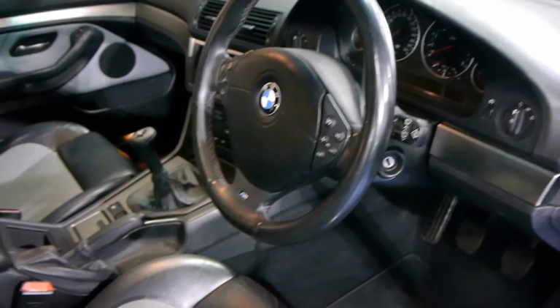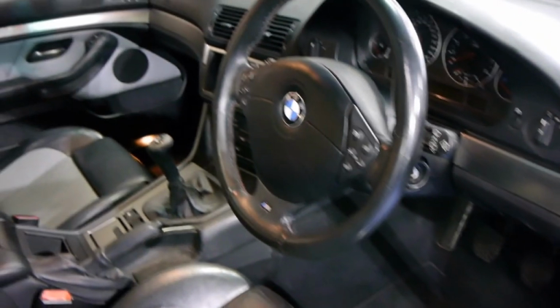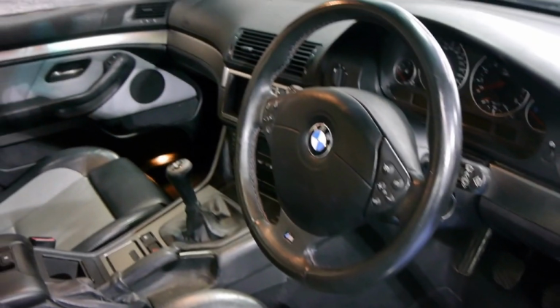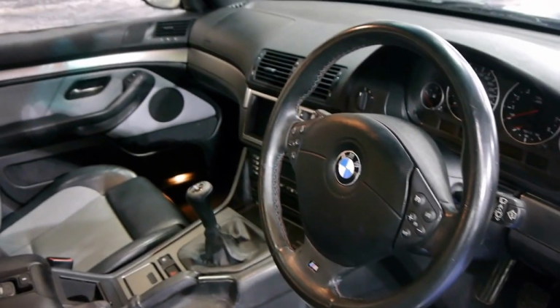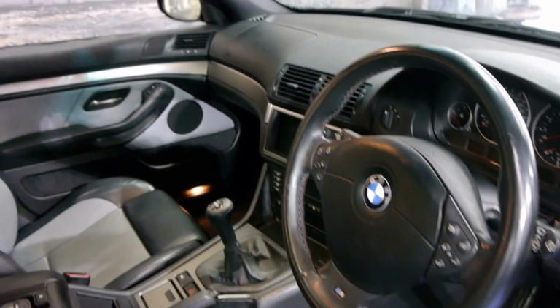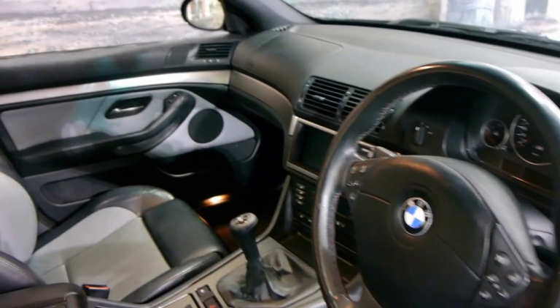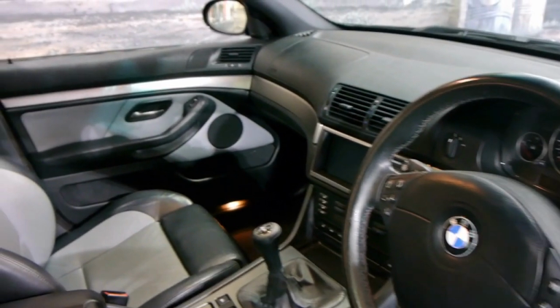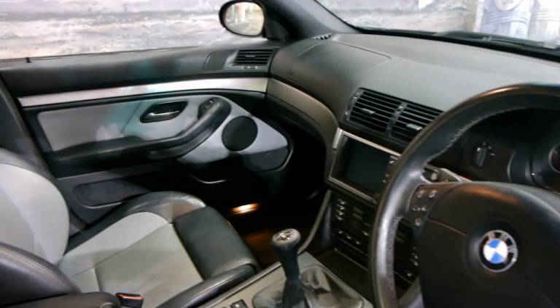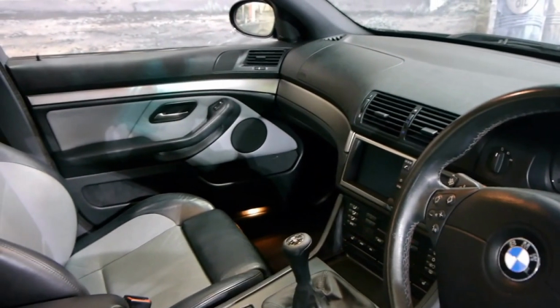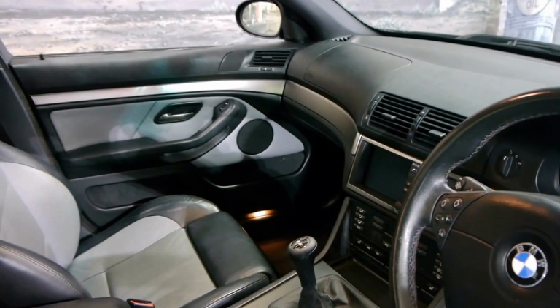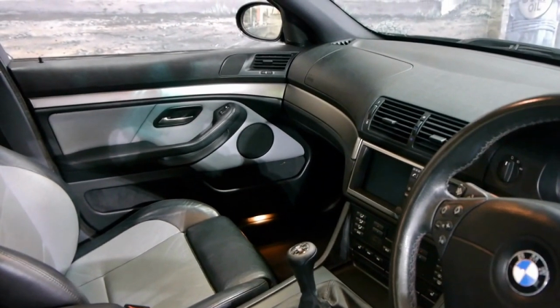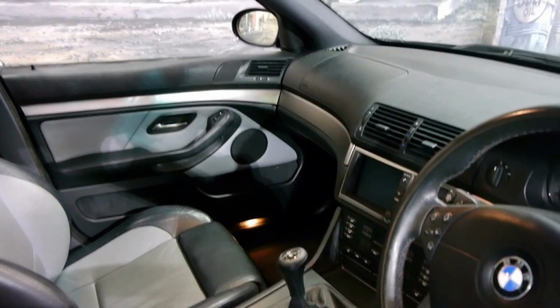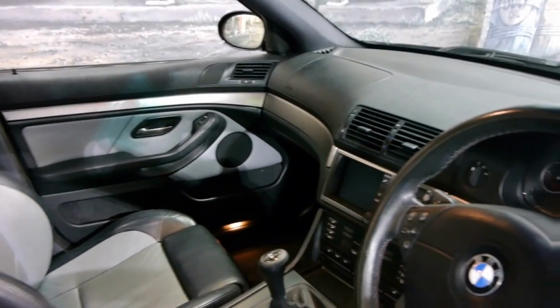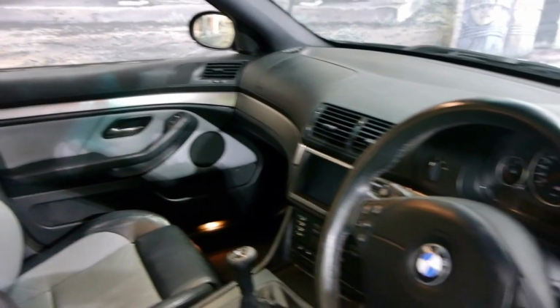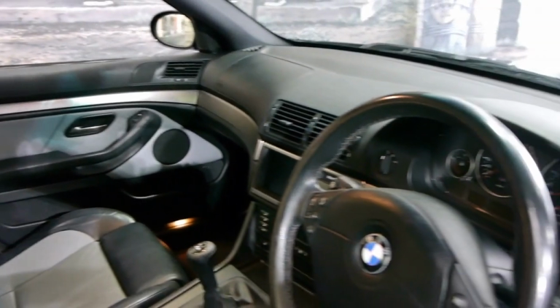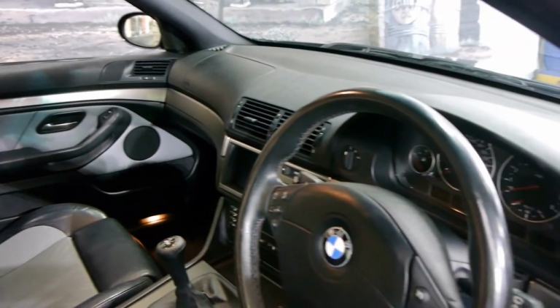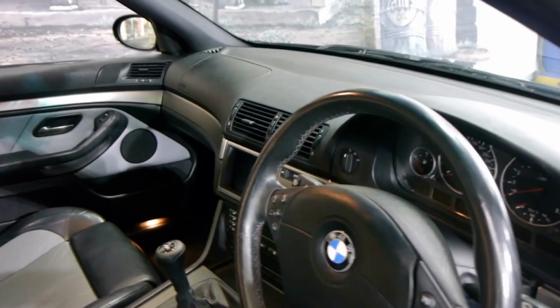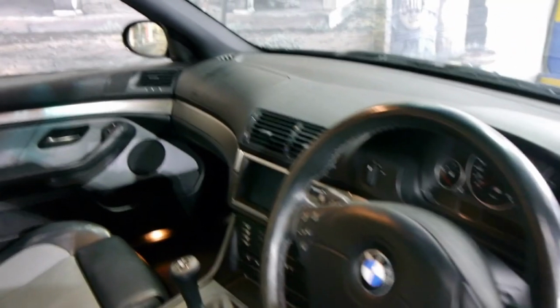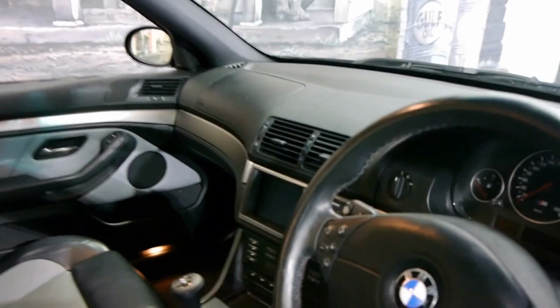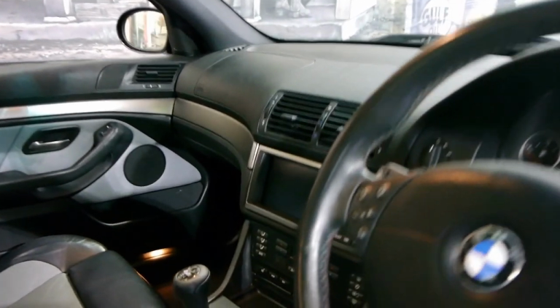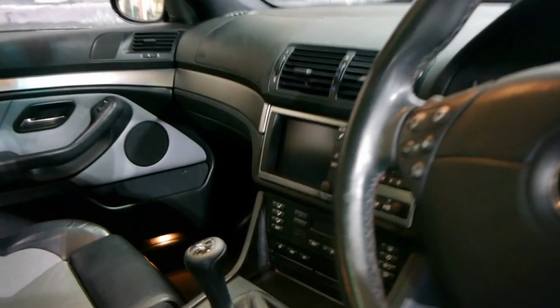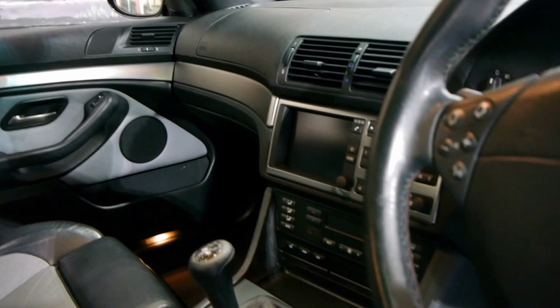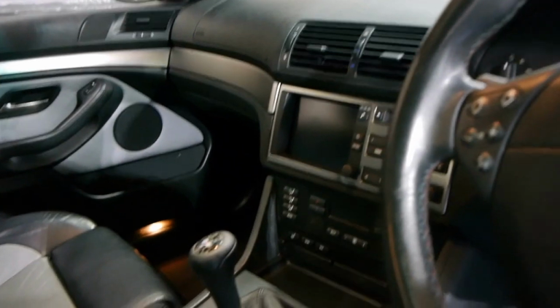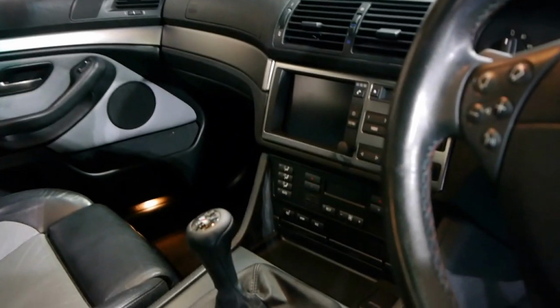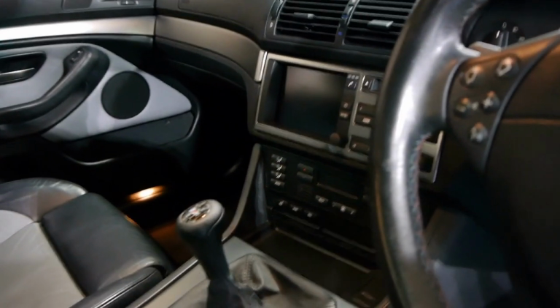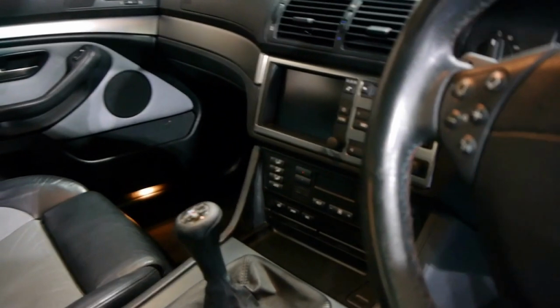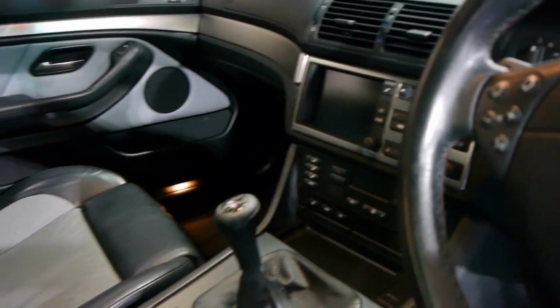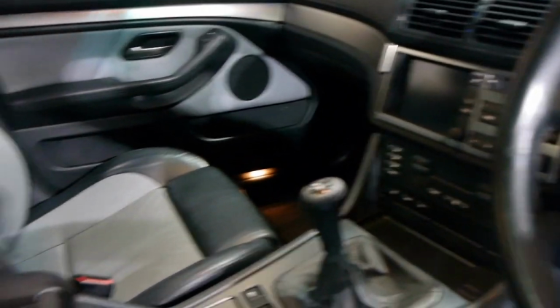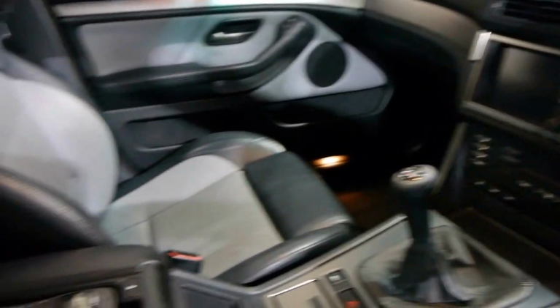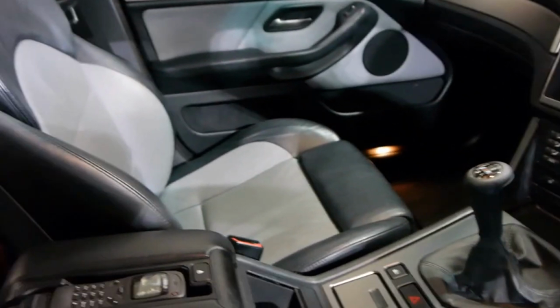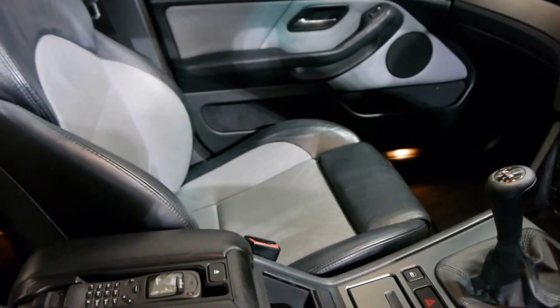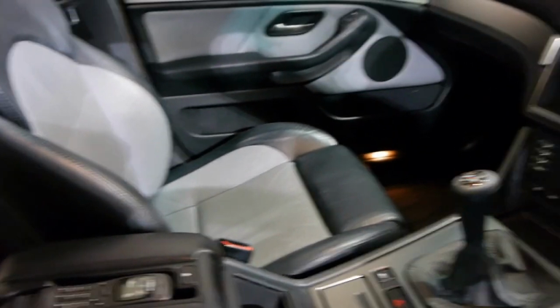They only come in a six-speed manual and they come with the V8. This car has navigation, heated seats, and the old Nokia phone.